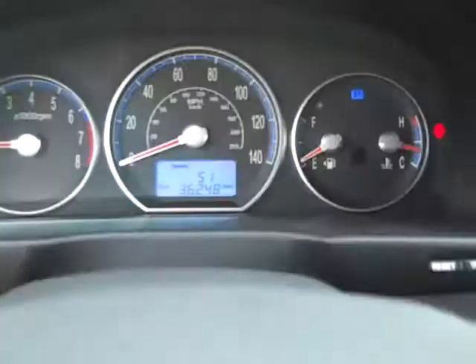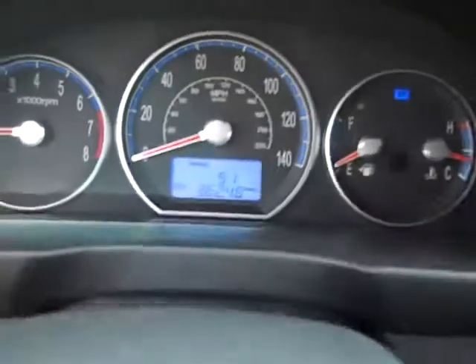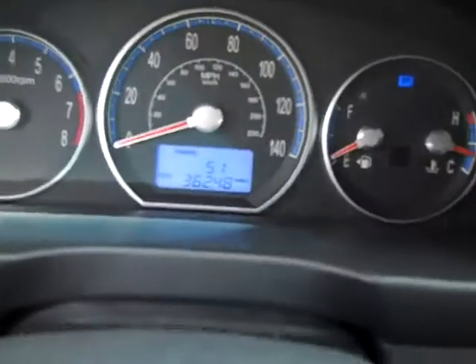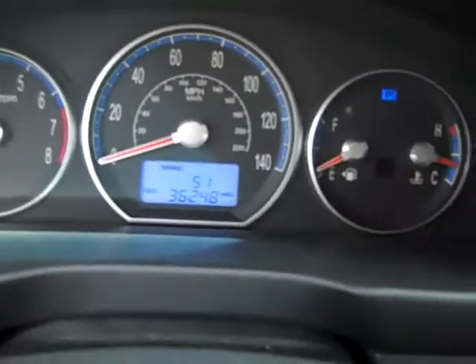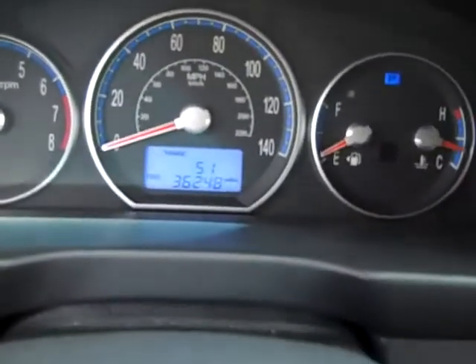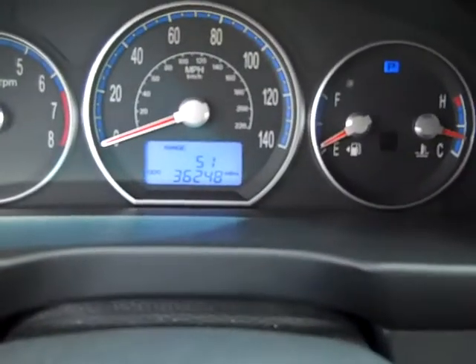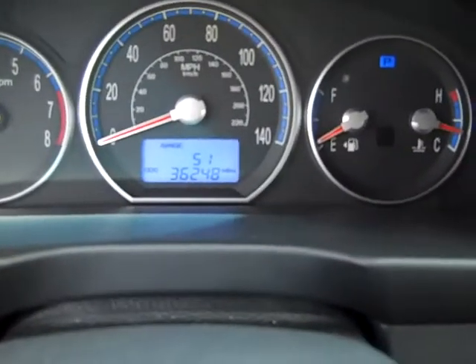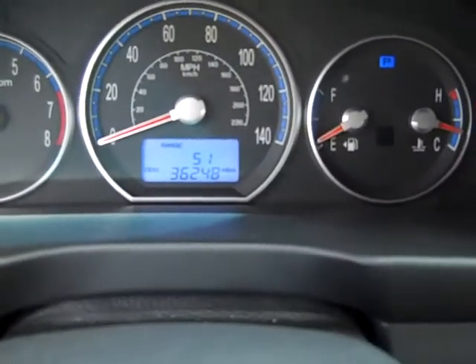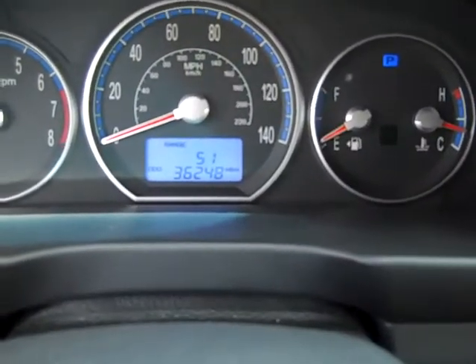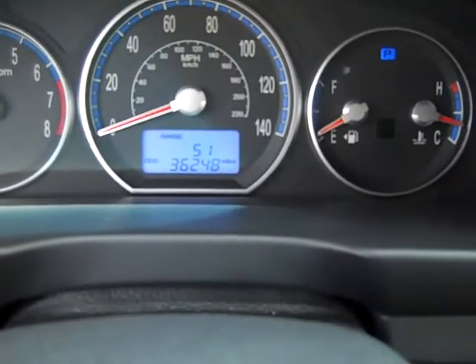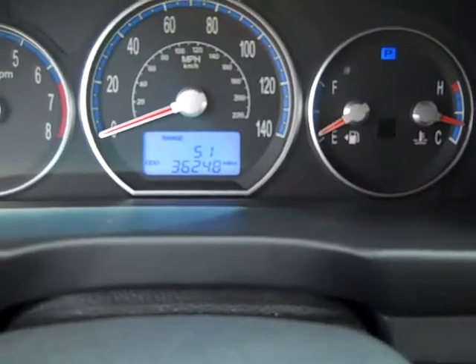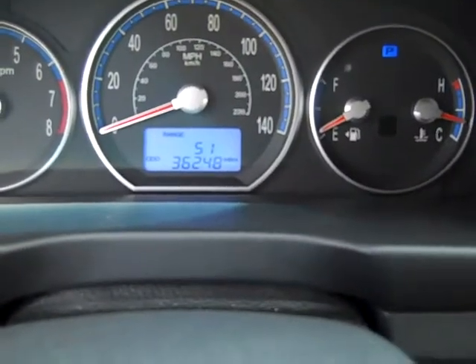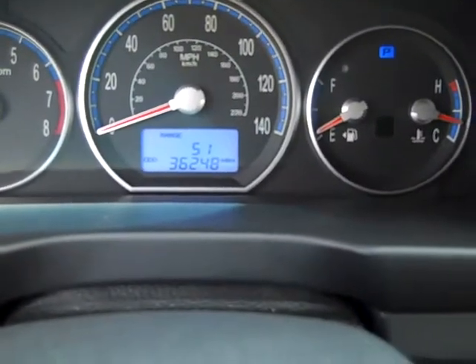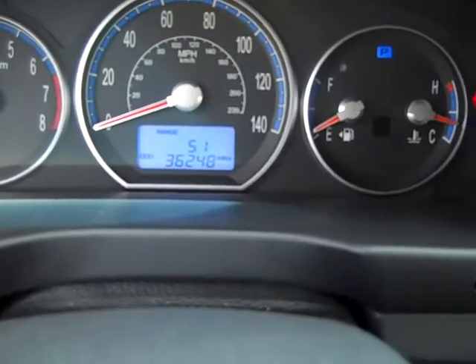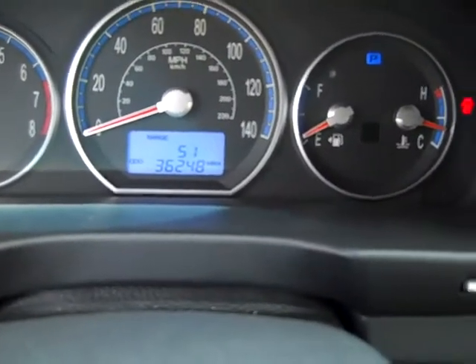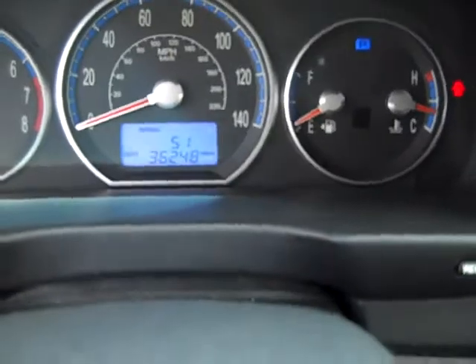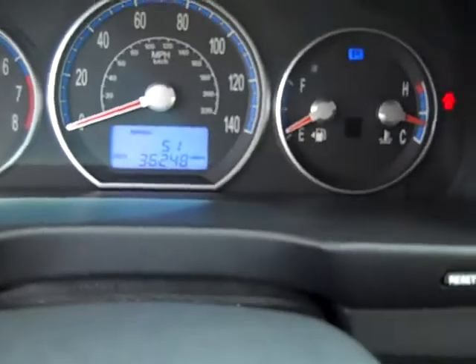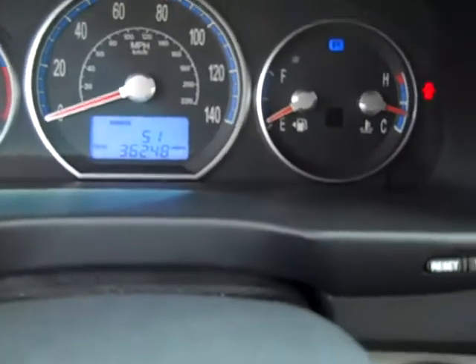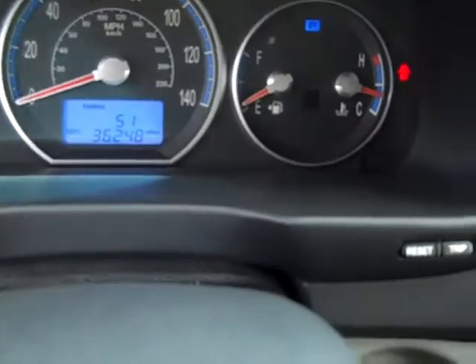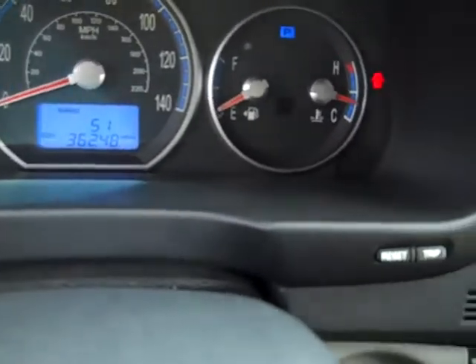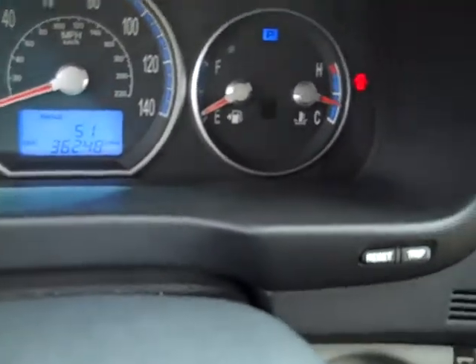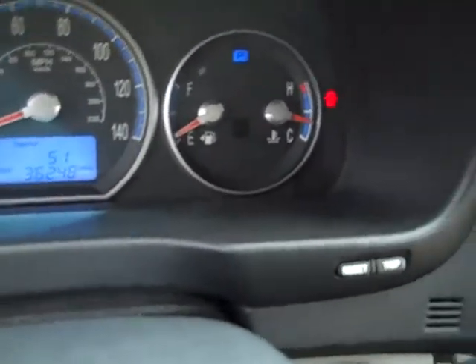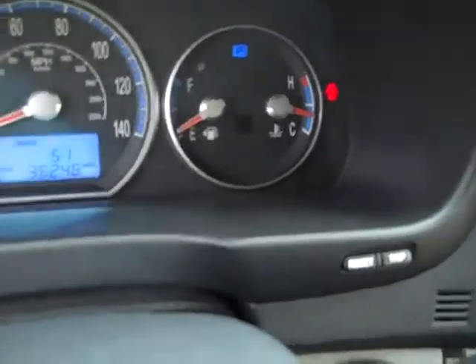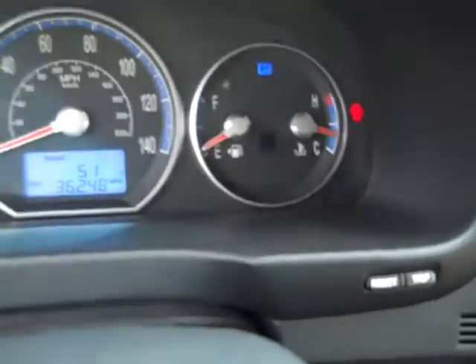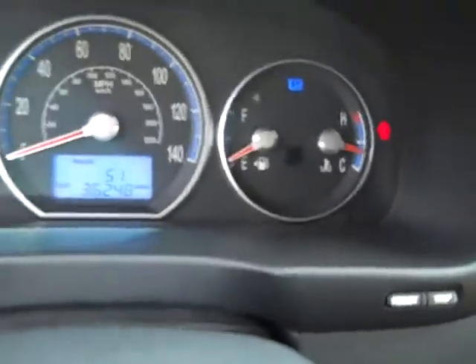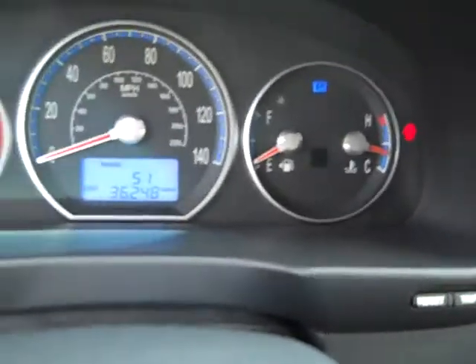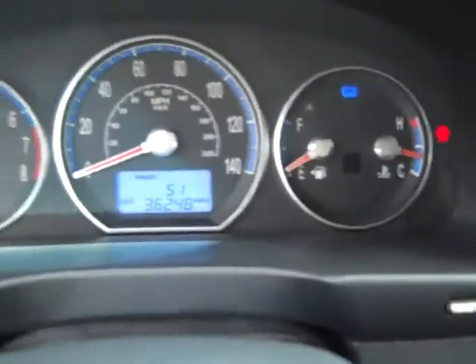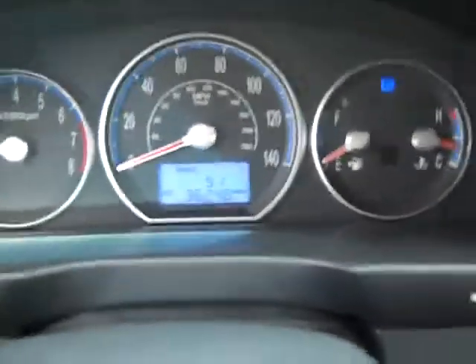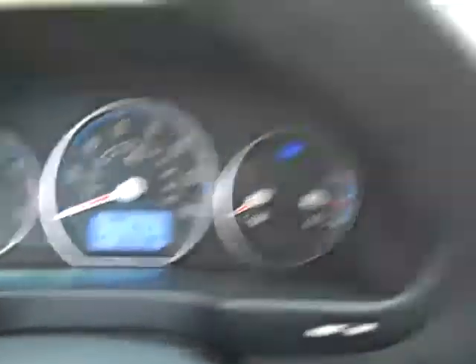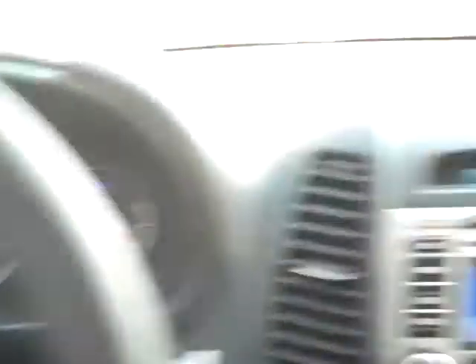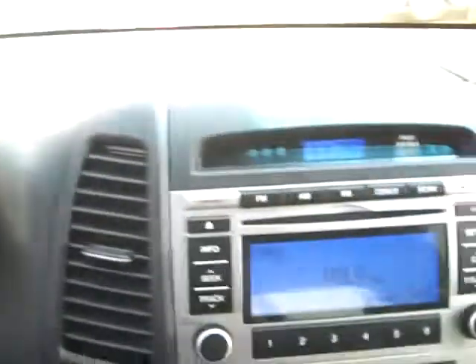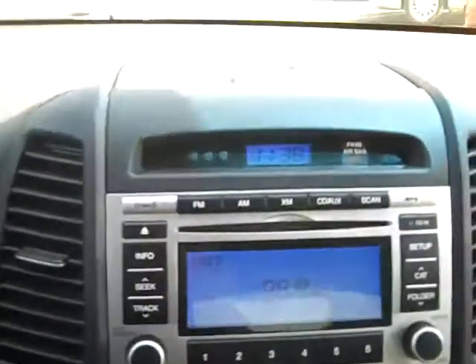This vehicle has 36,248 miles on it, so it still has plenty of bumper to bumper warranty from the factory.